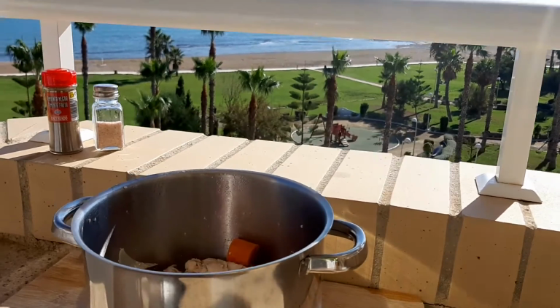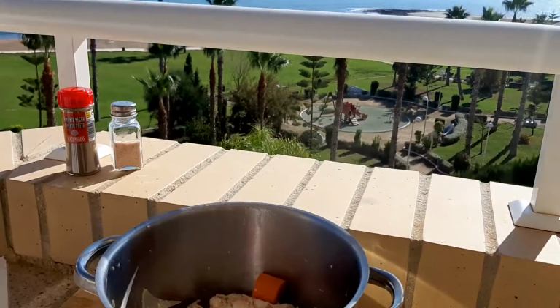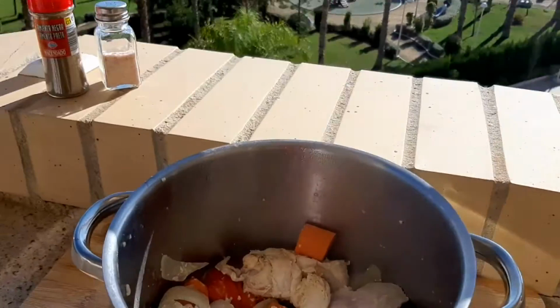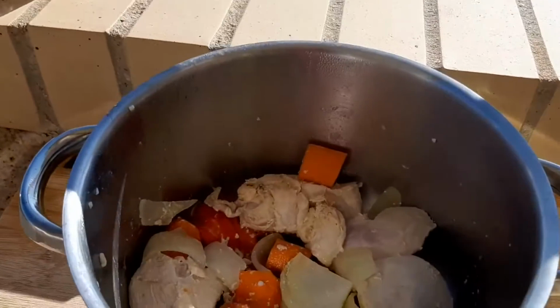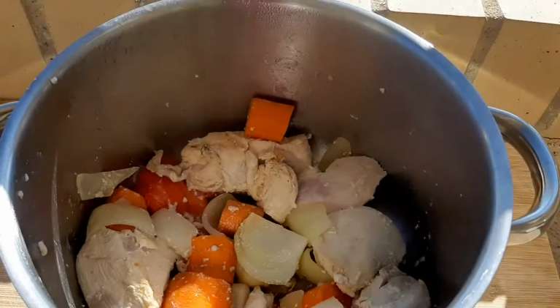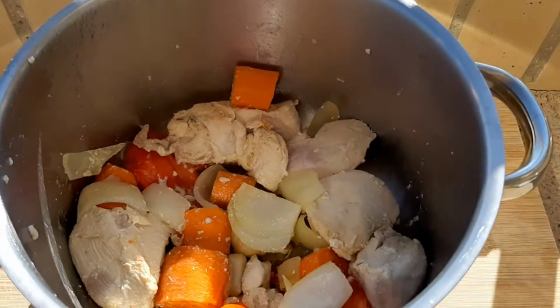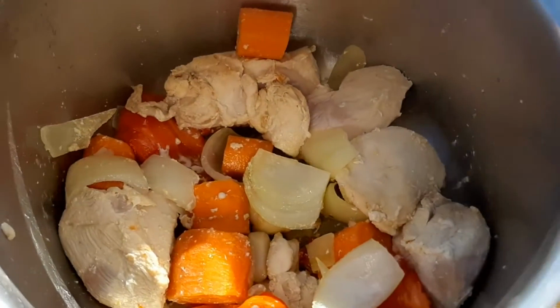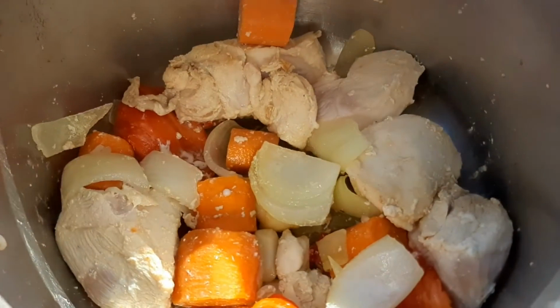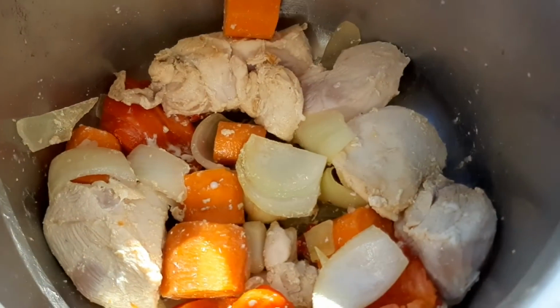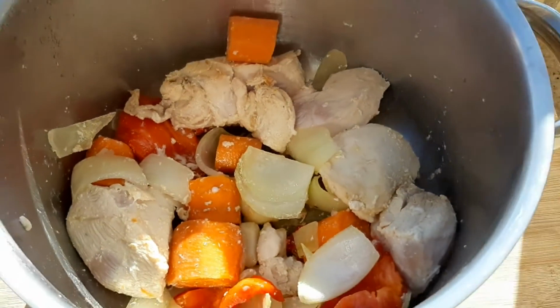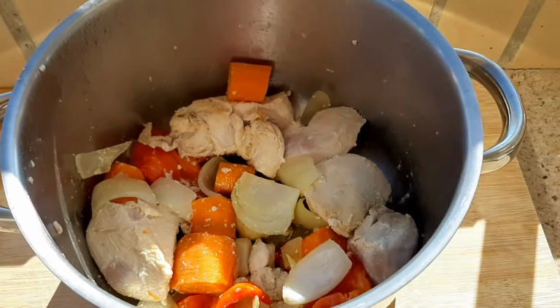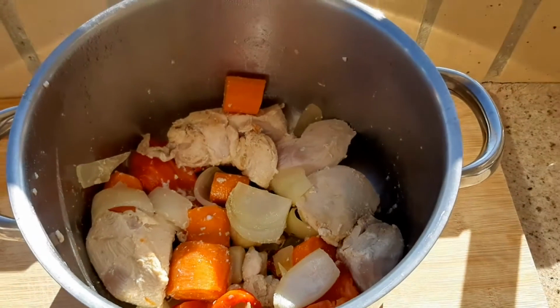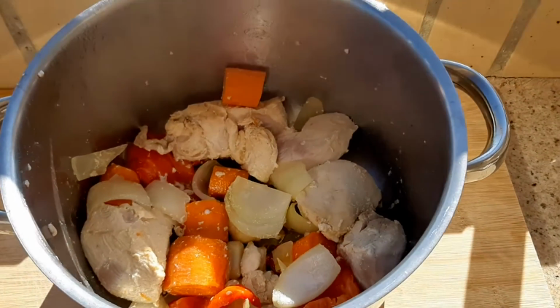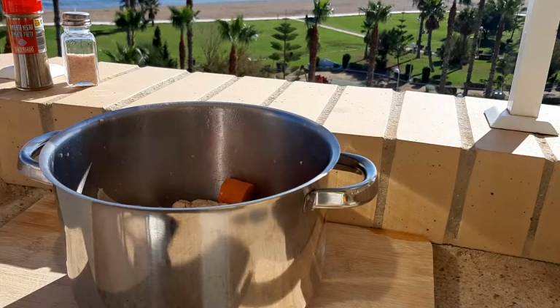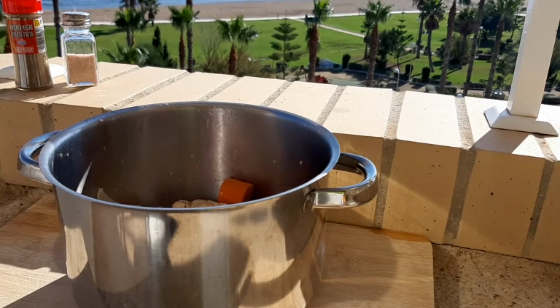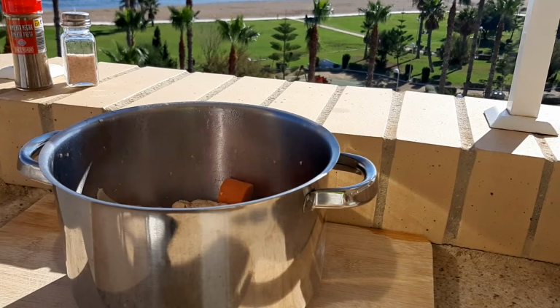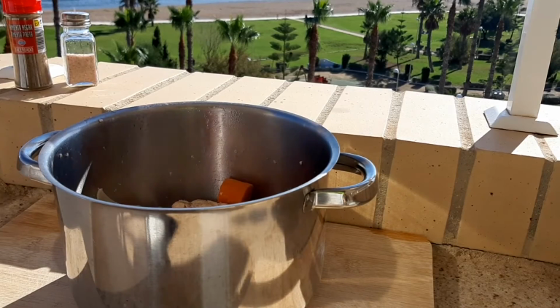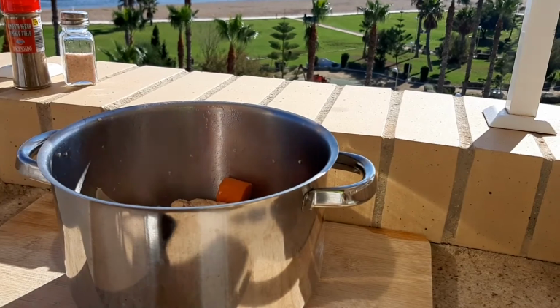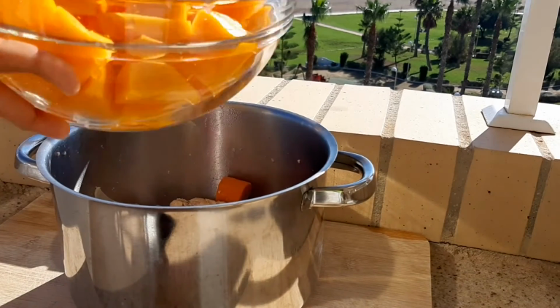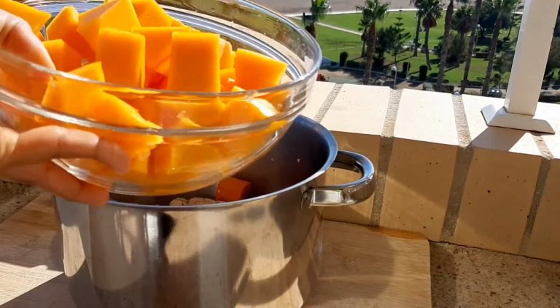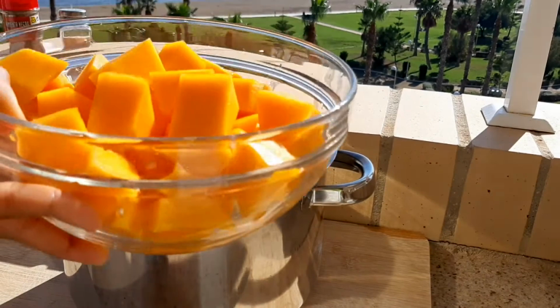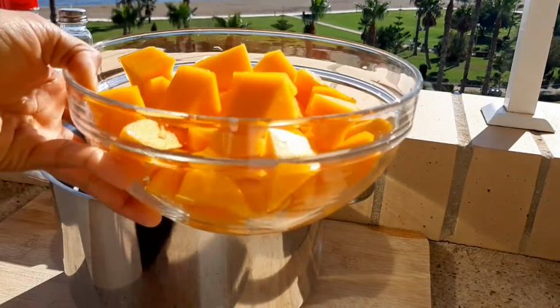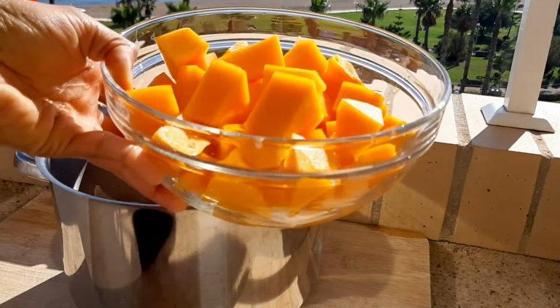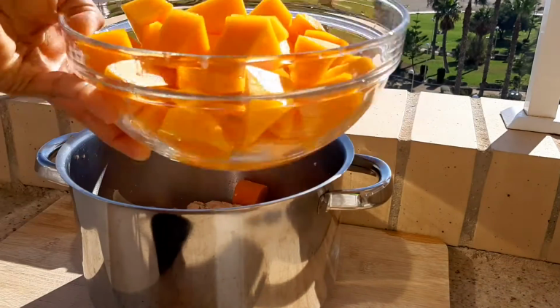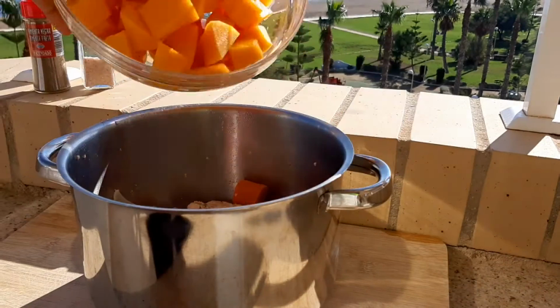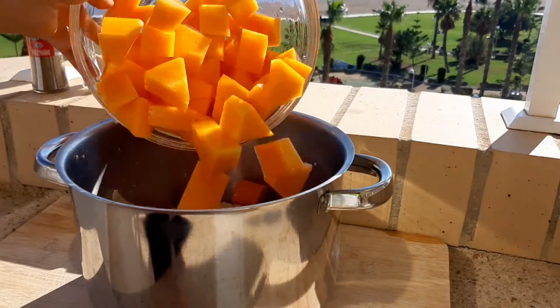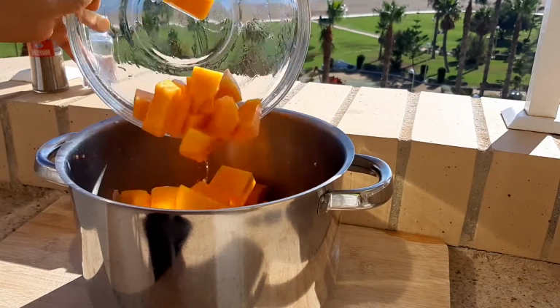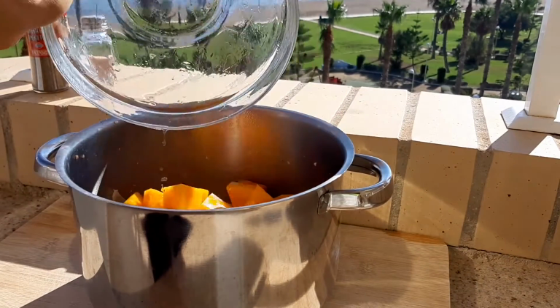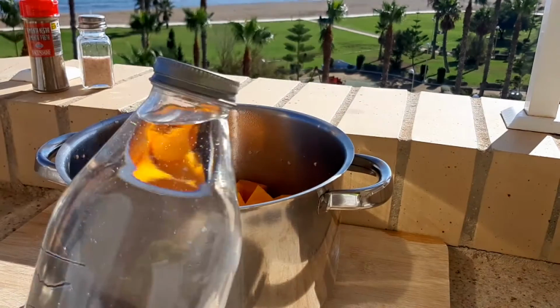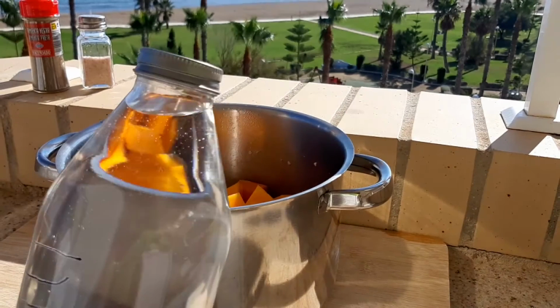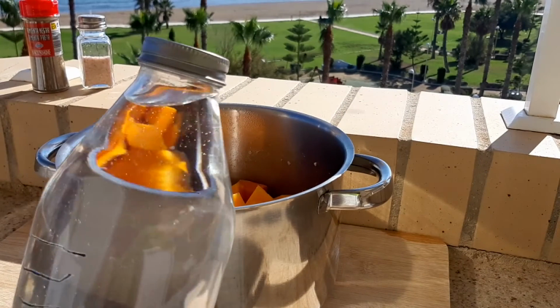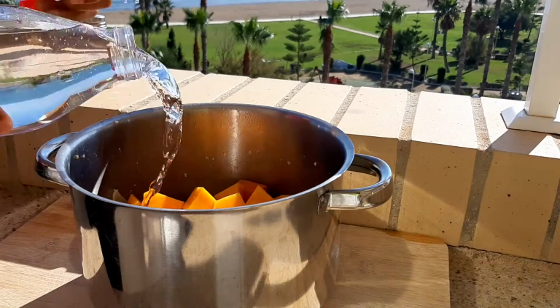Later you will have something like this. It's time to add the pumpkin and then the water — about one liter. The soup should boil until the pumpkin is soft.